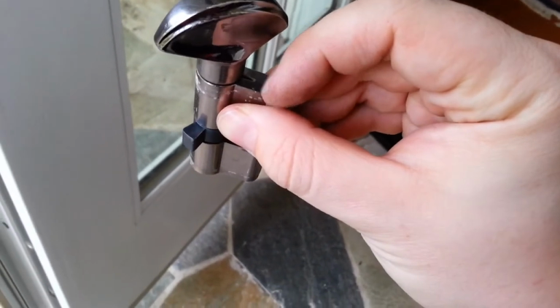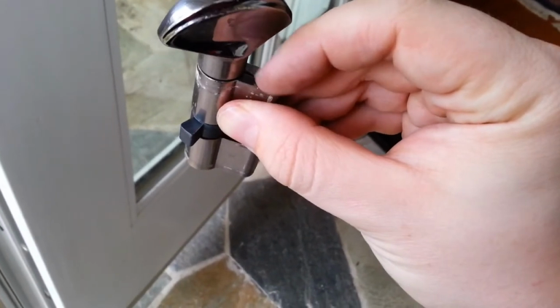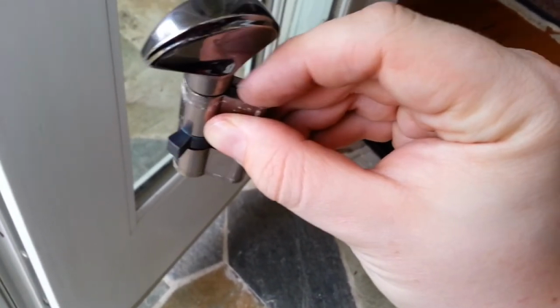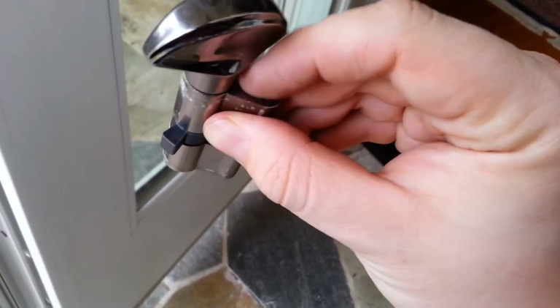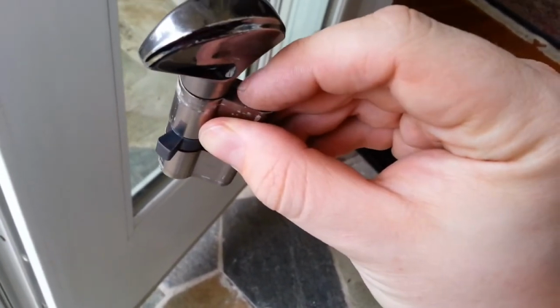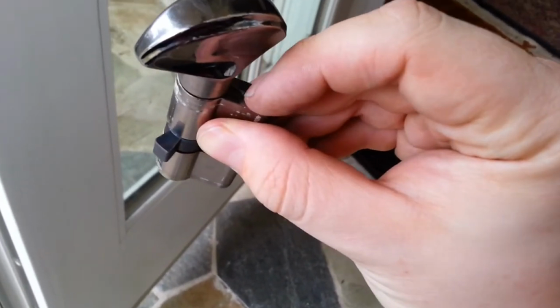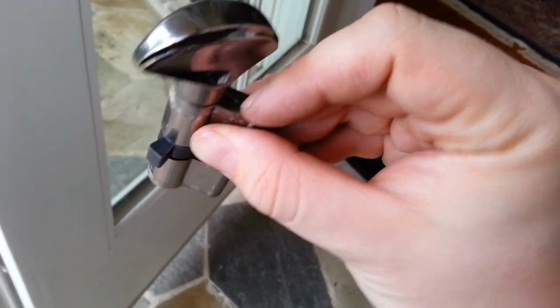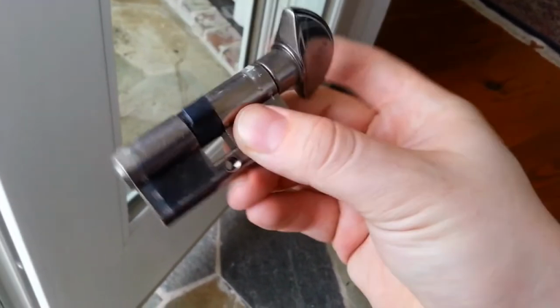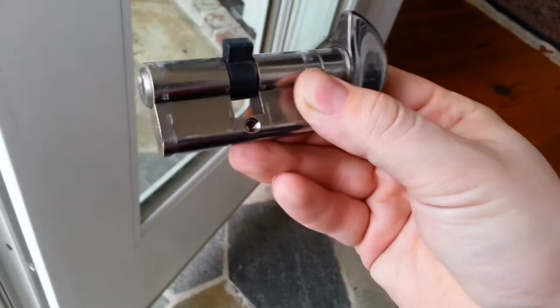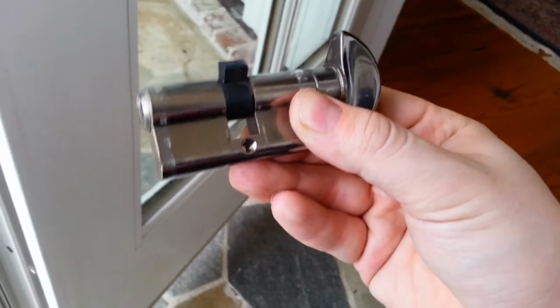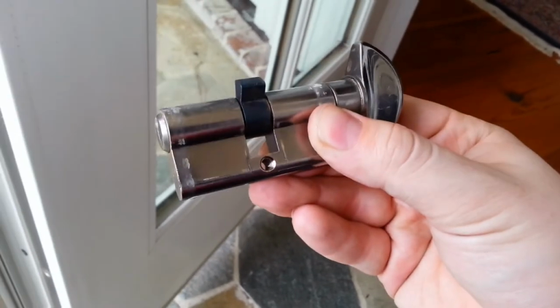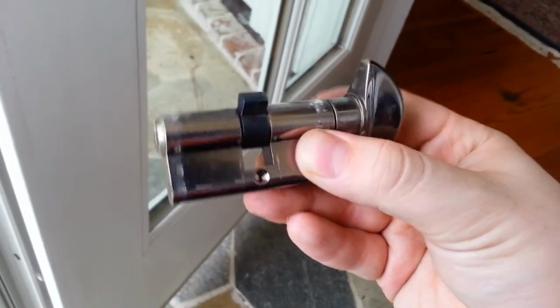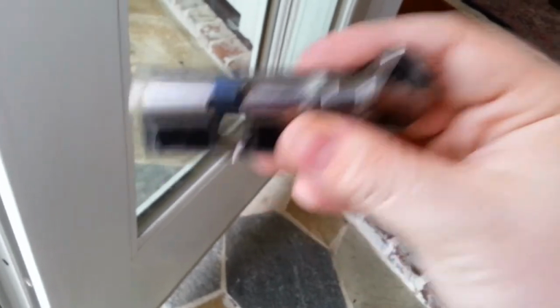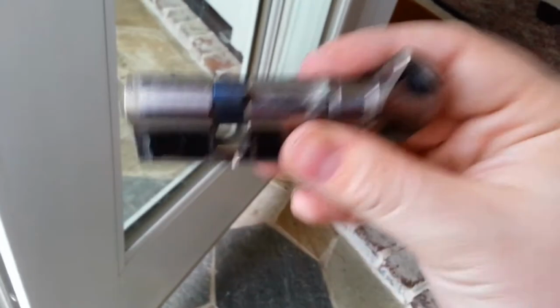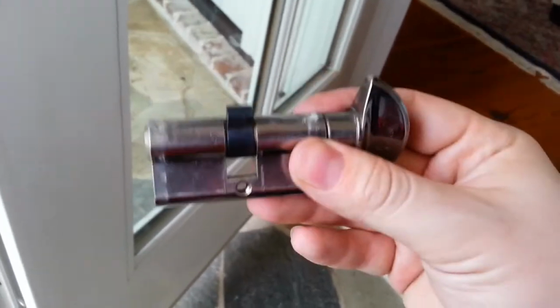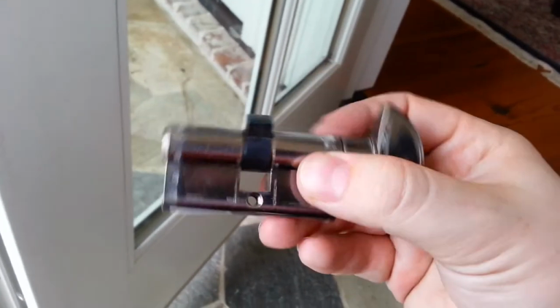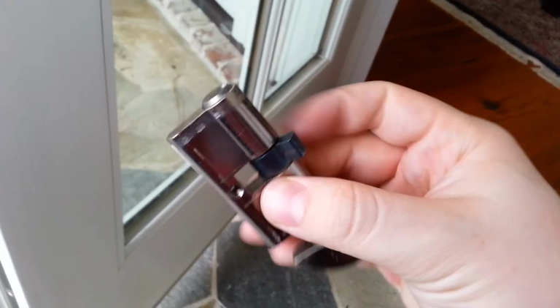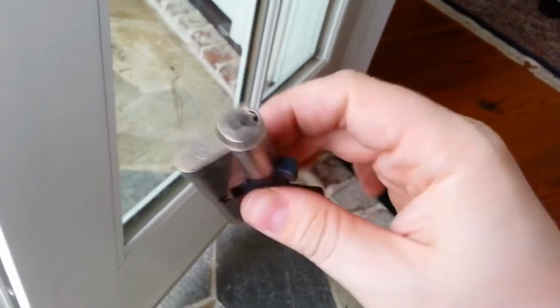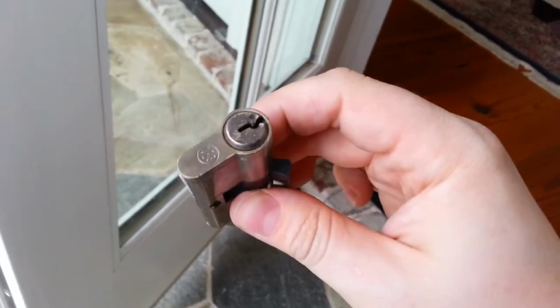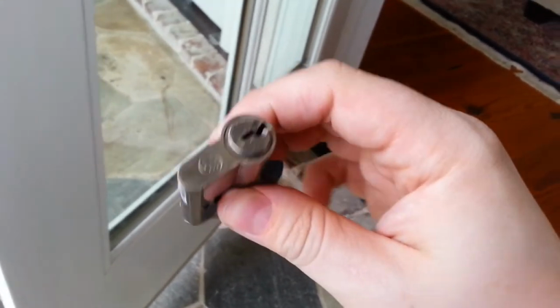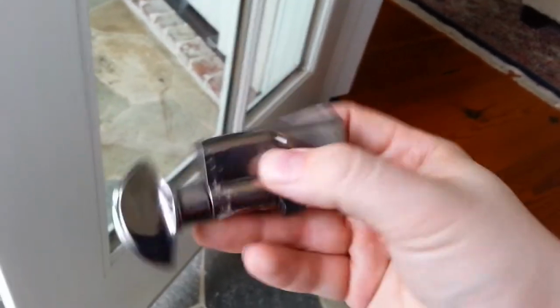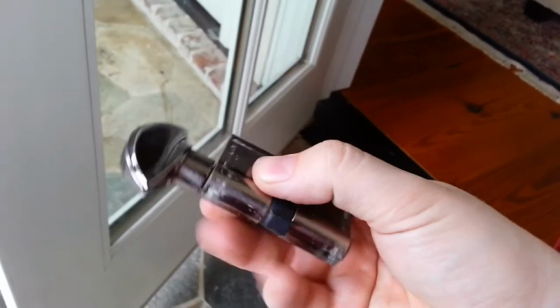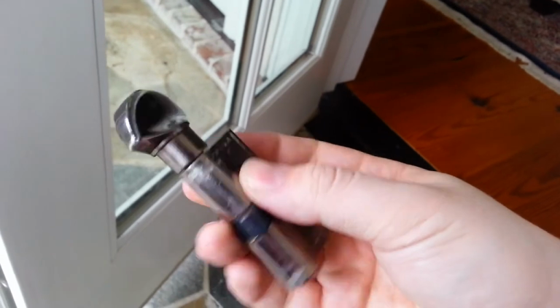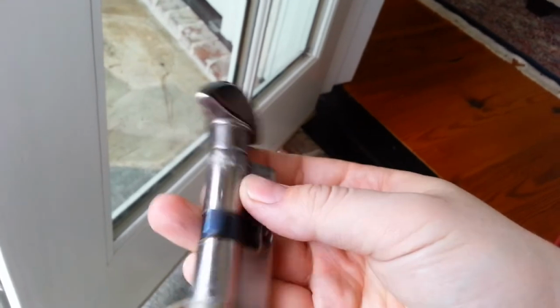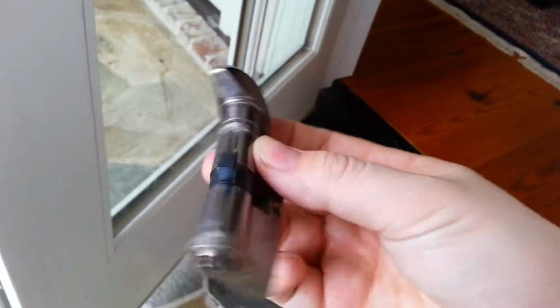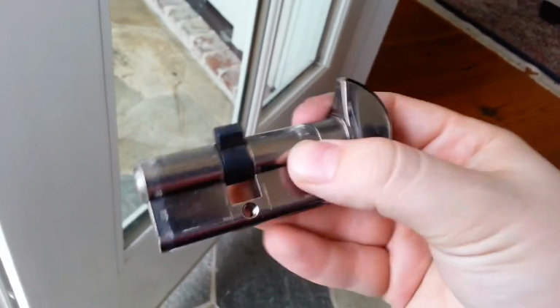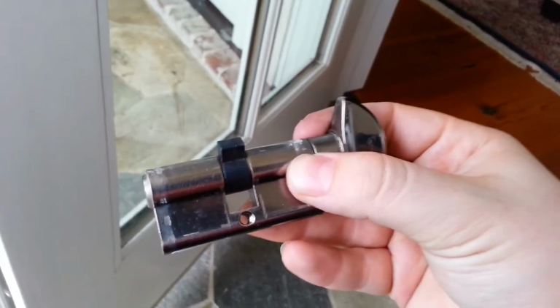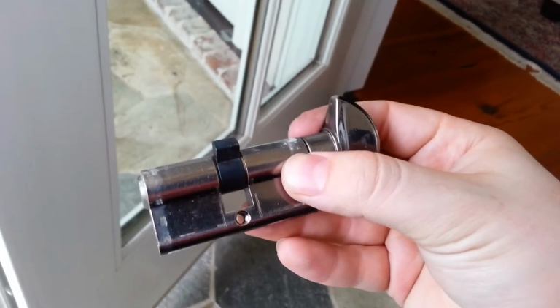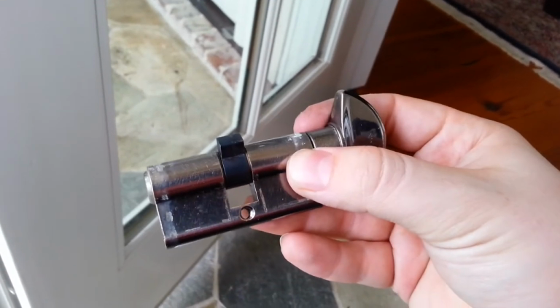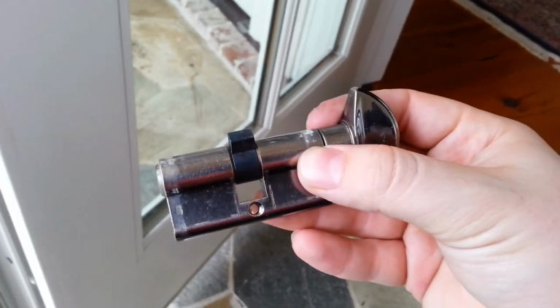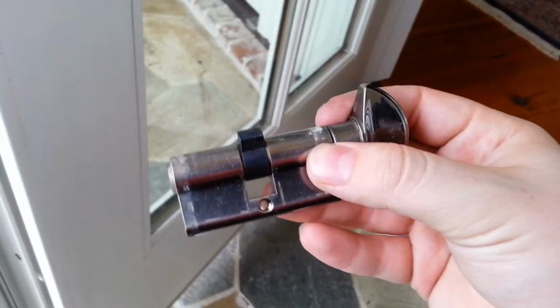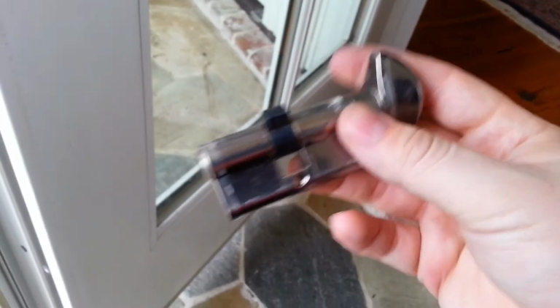Don't forget — you have to push the pin down. And here we go. This is how you remove the cylinder on French doors. Thank you for watching, guys.